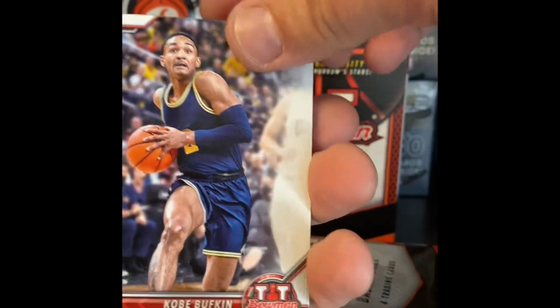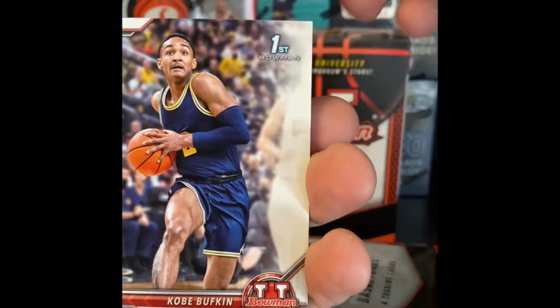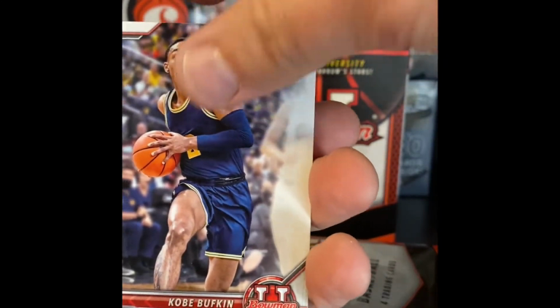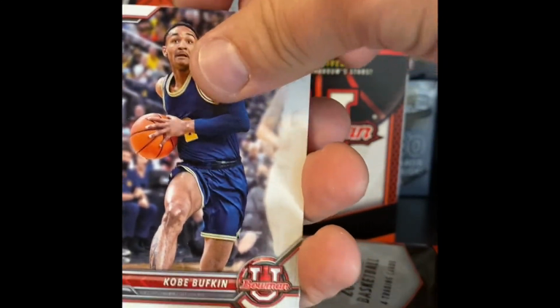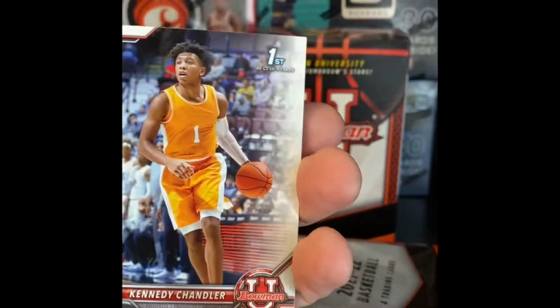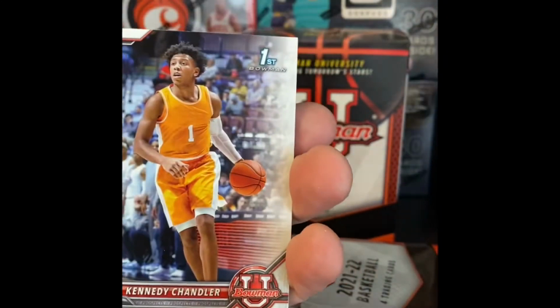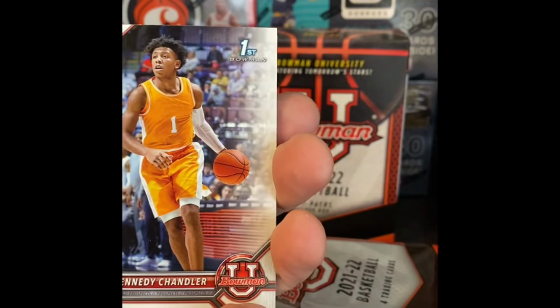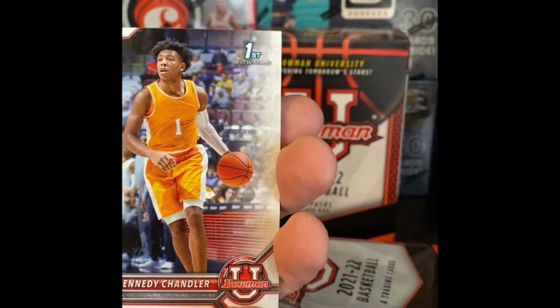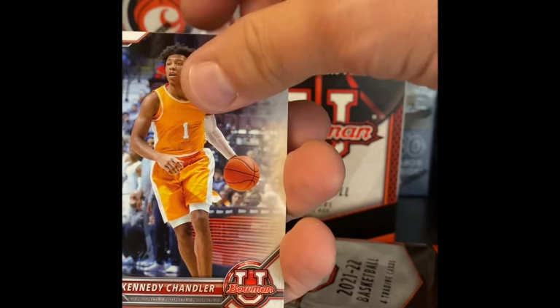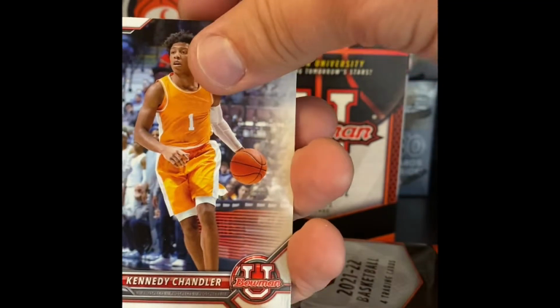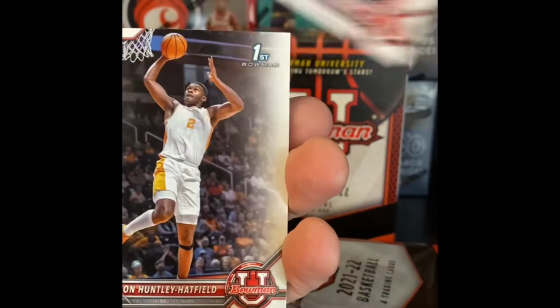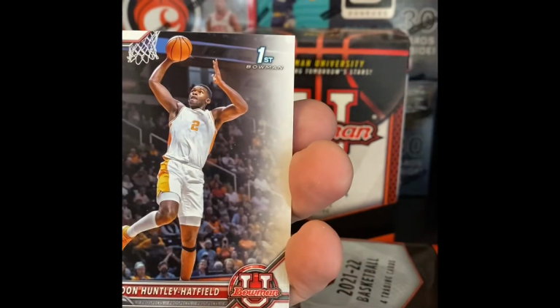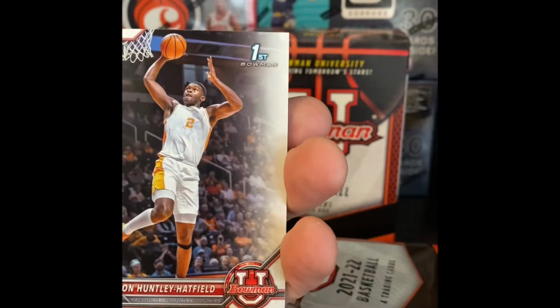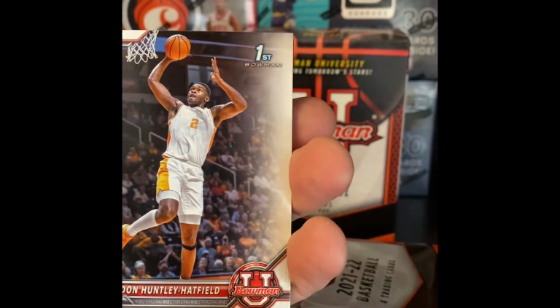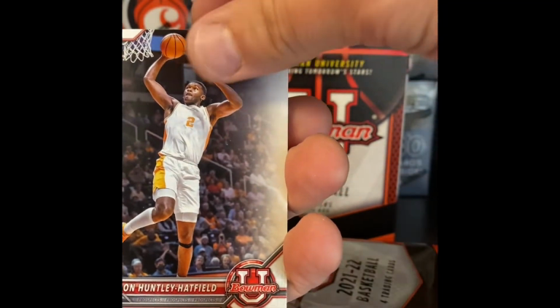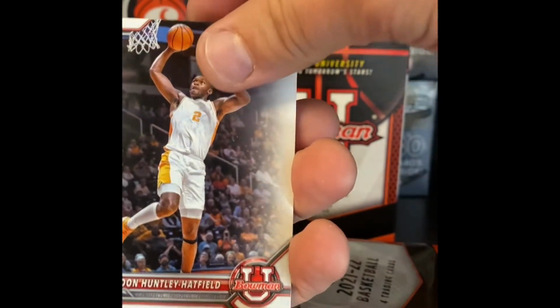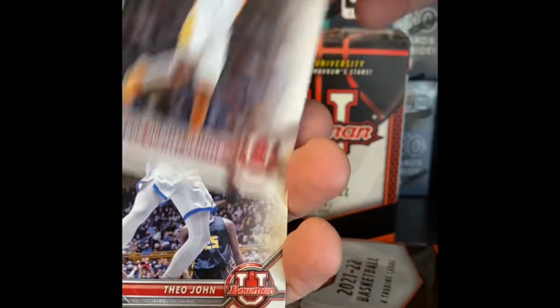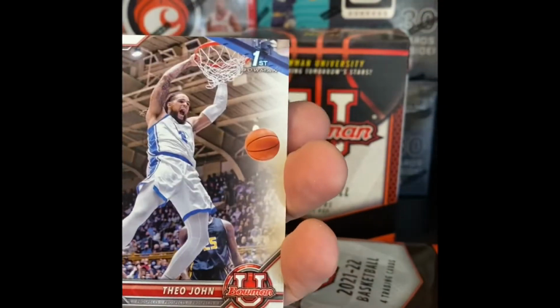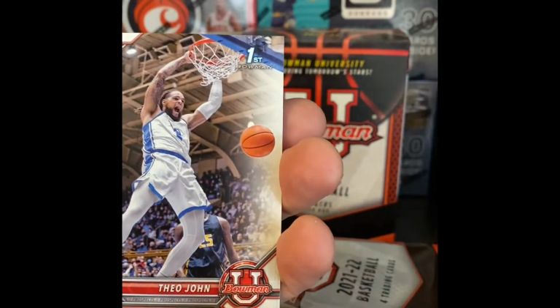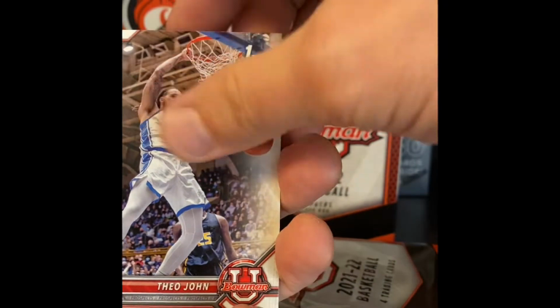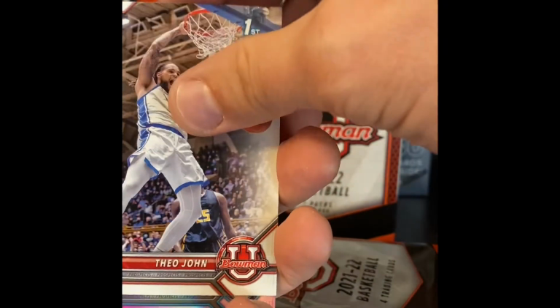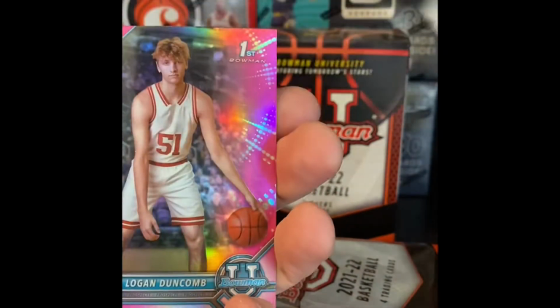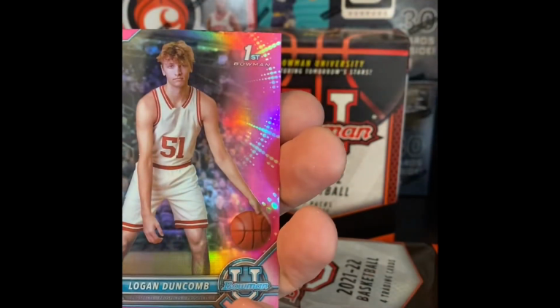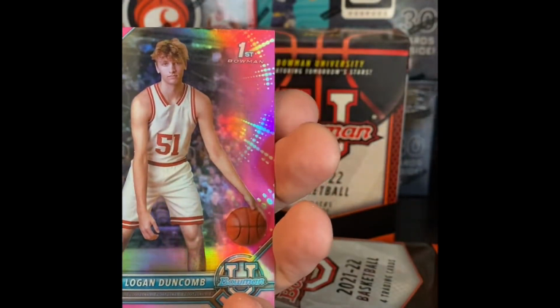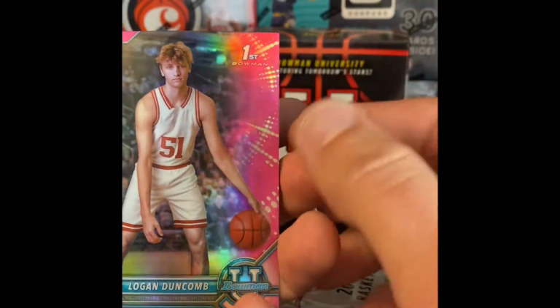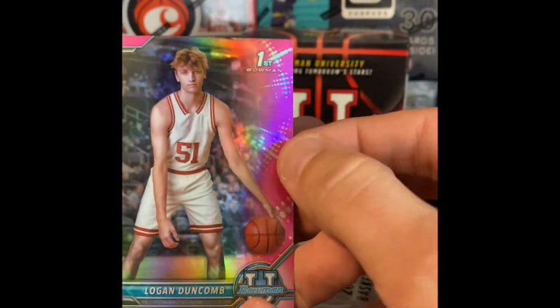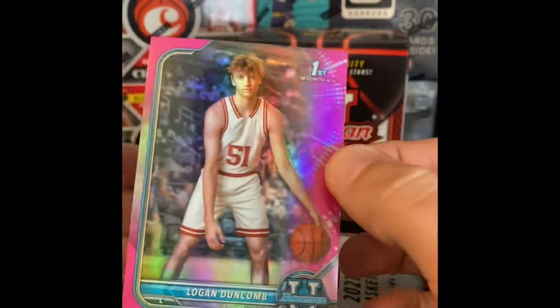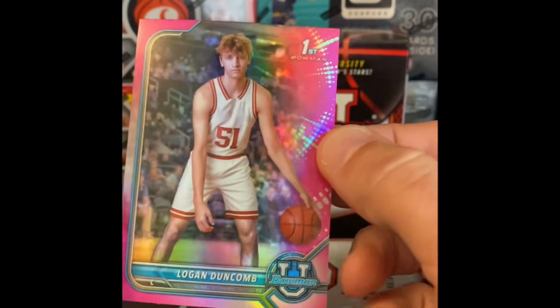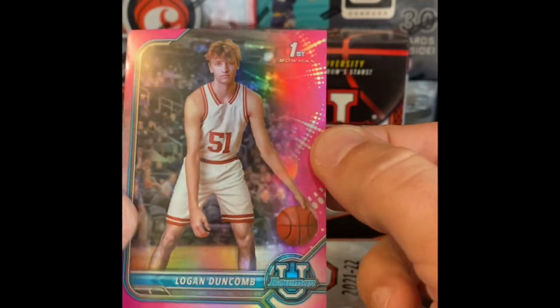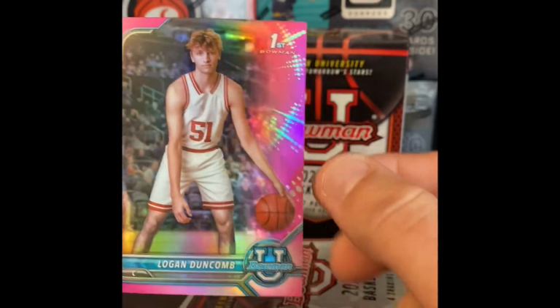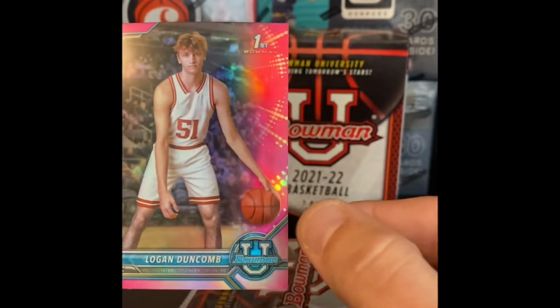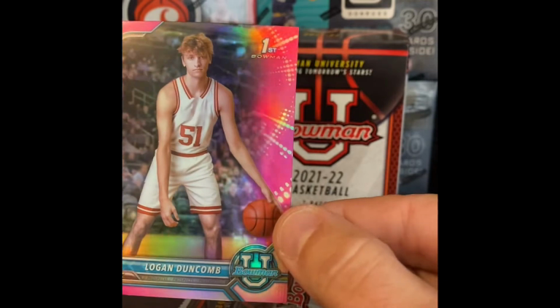Pack one: Bowman first, a Bufkin. Chandler. Hatfield. The old John. And our first pink Bowman first is a Logan Duncombe.